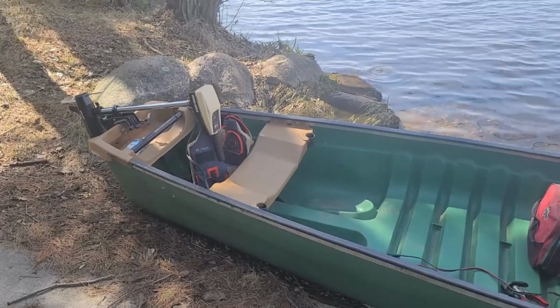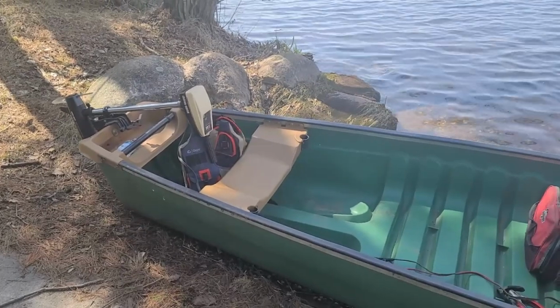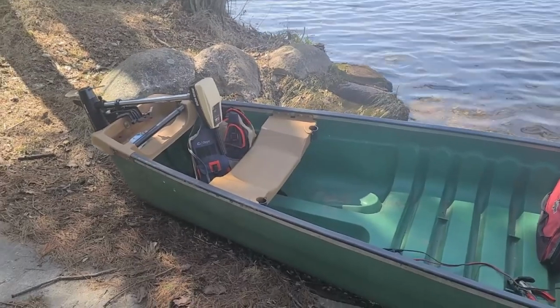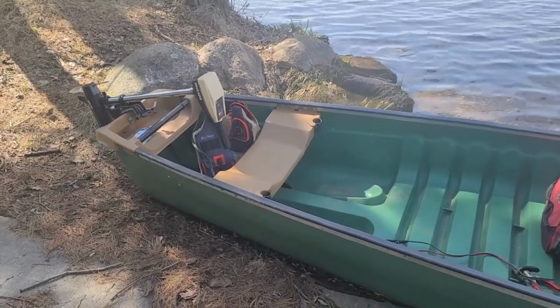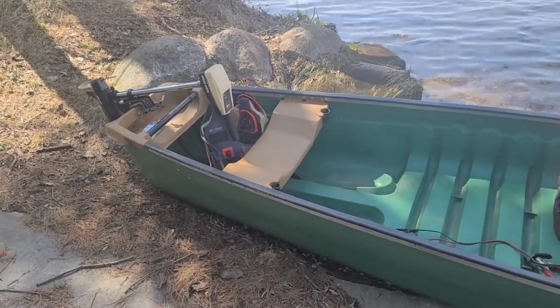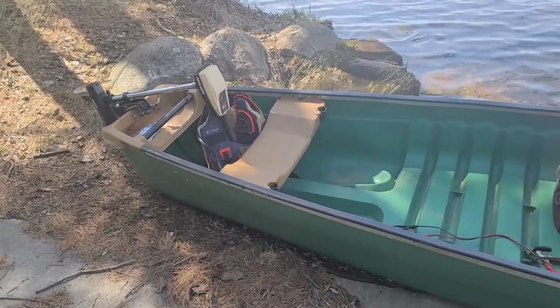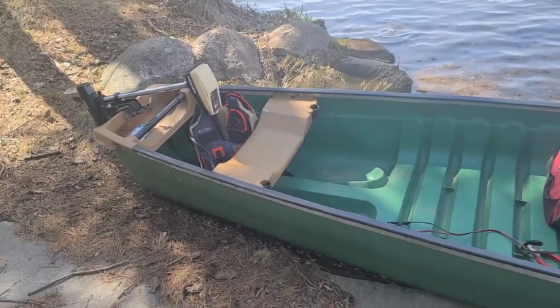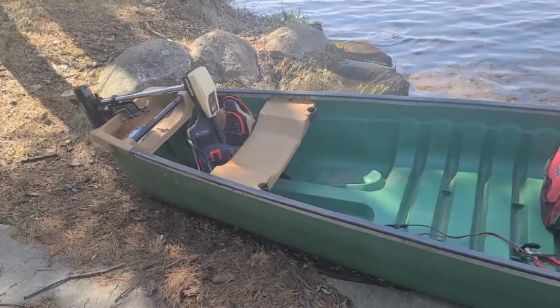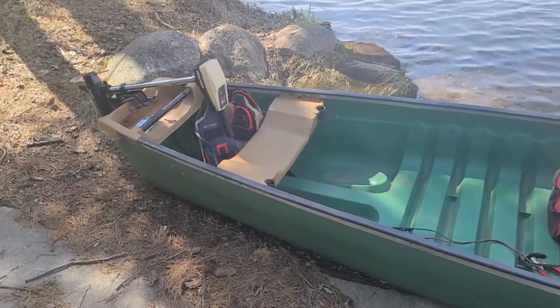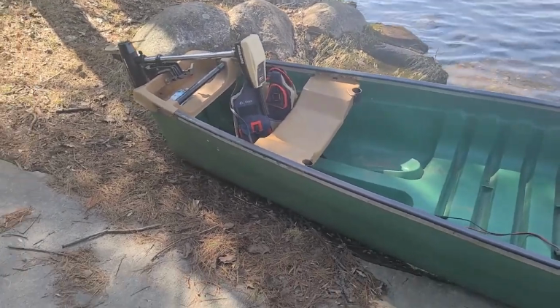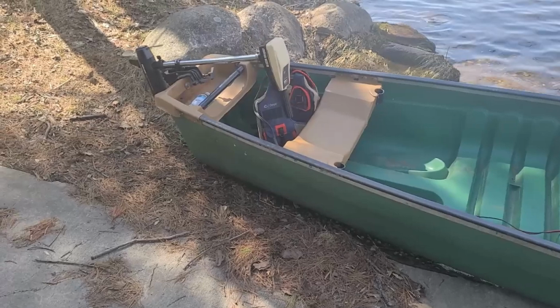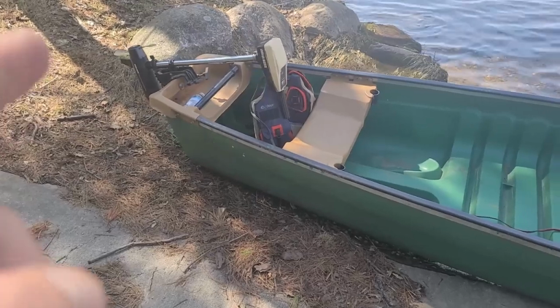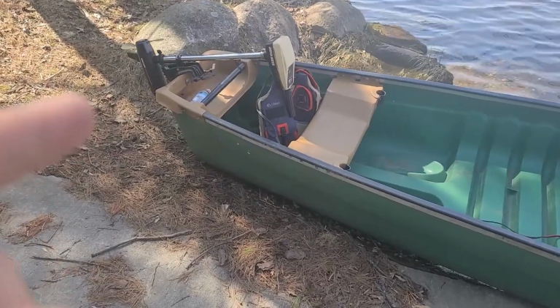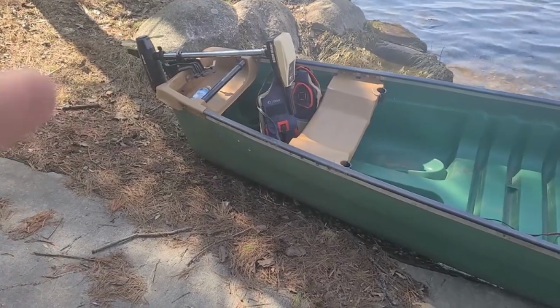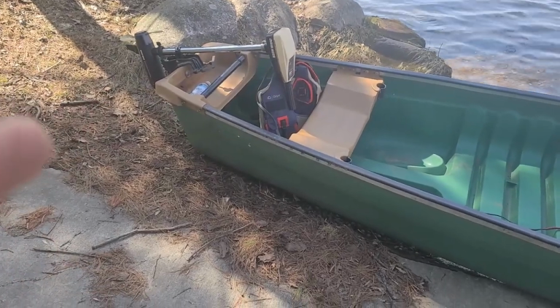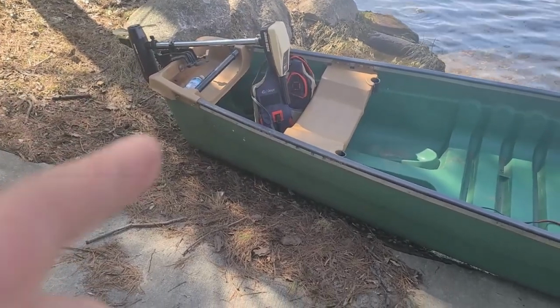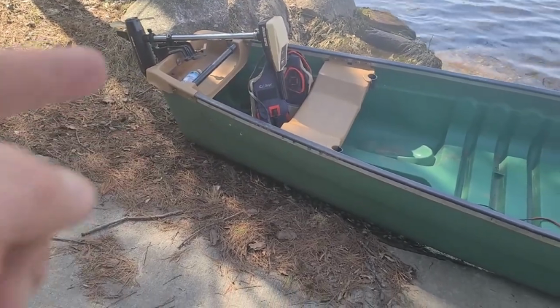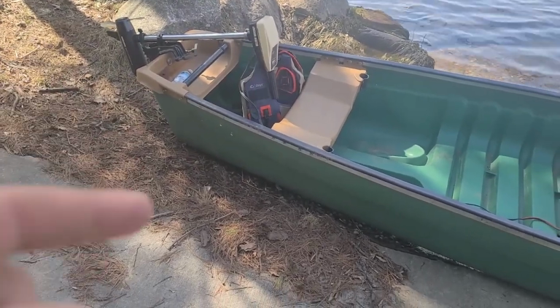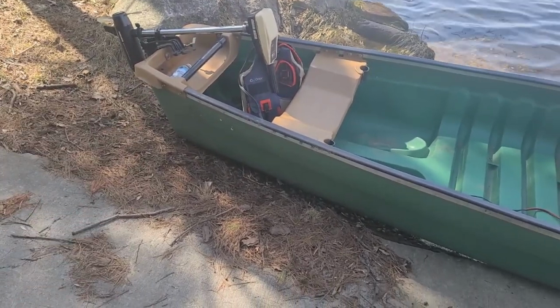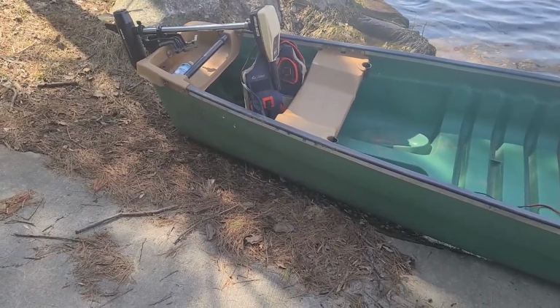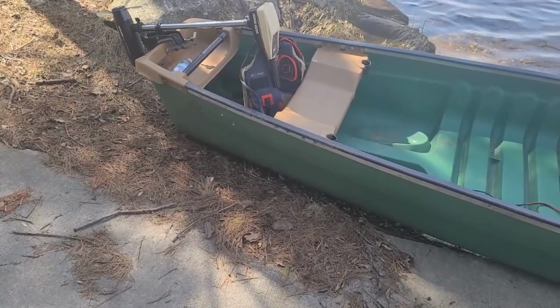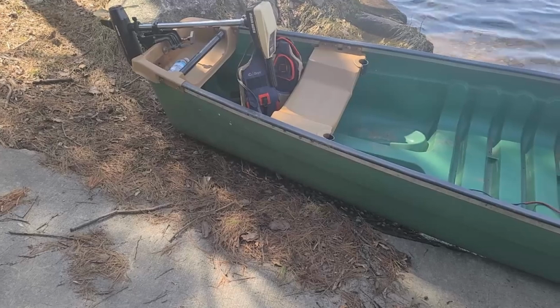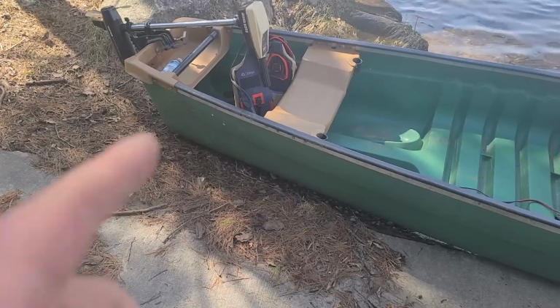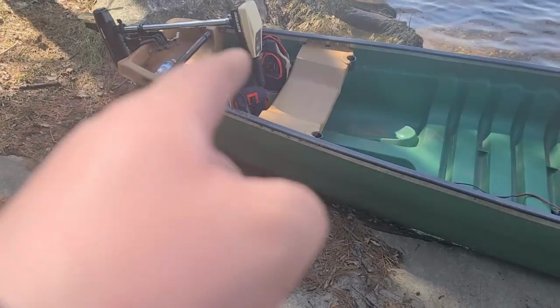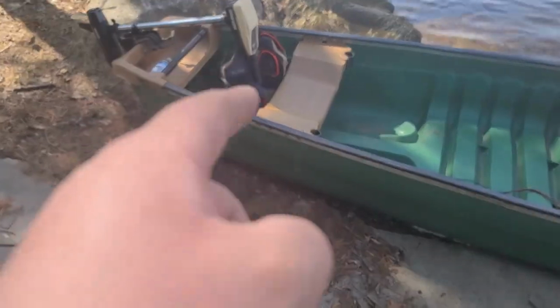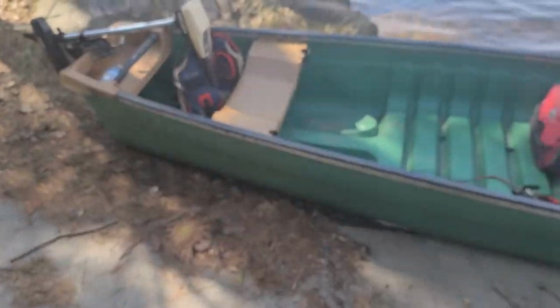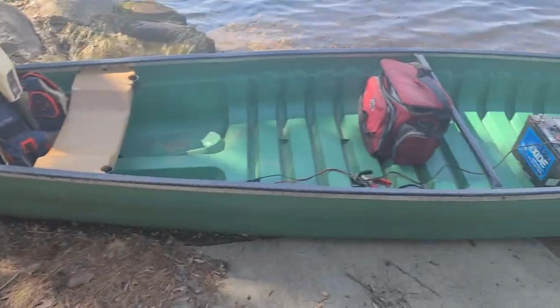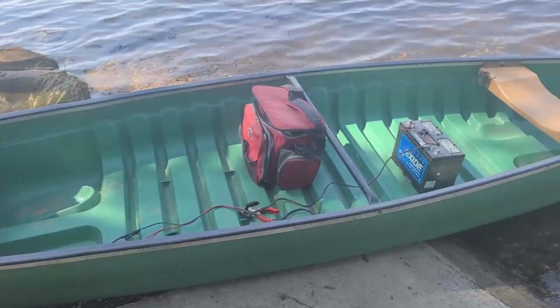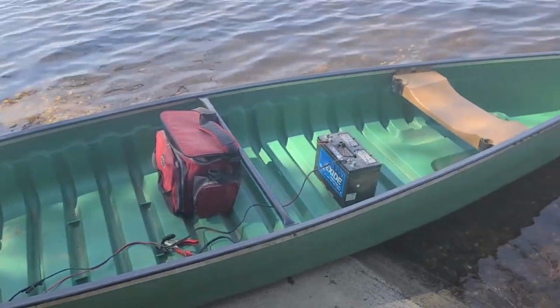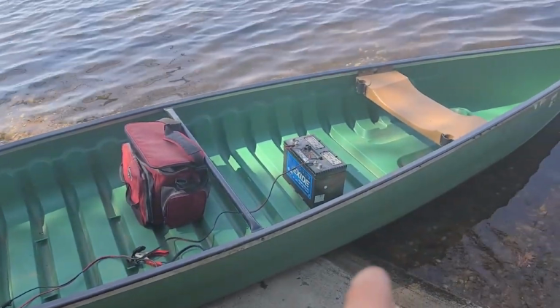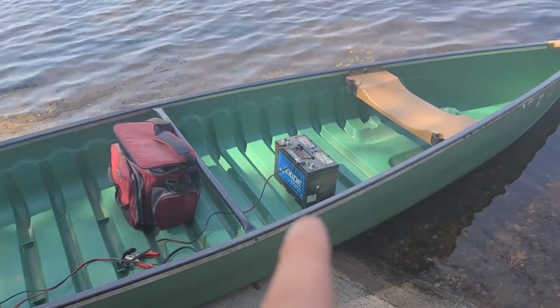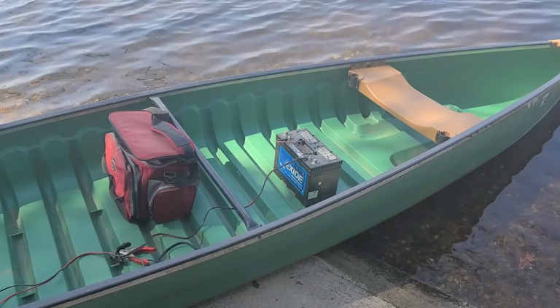Alright, there it is. Got an older trolling motor for now. Since it's a square back, it works perfect. Don't want to do any modifications. Got my PFD, and then I got the battery sitting way up here.